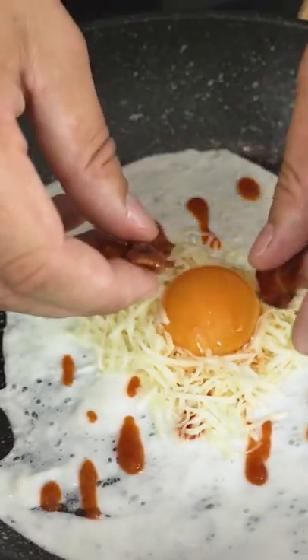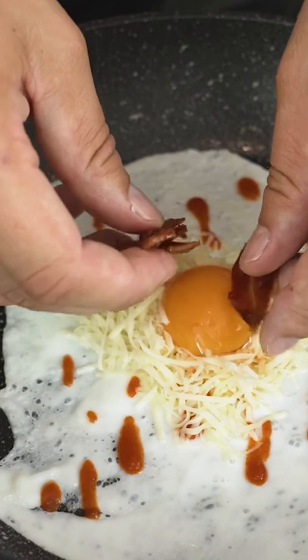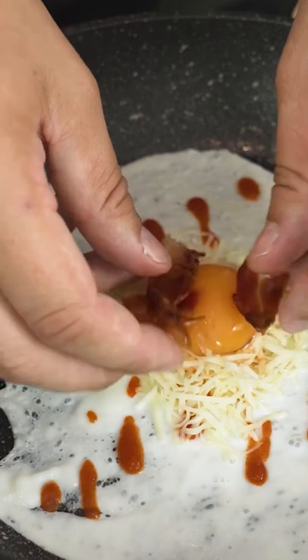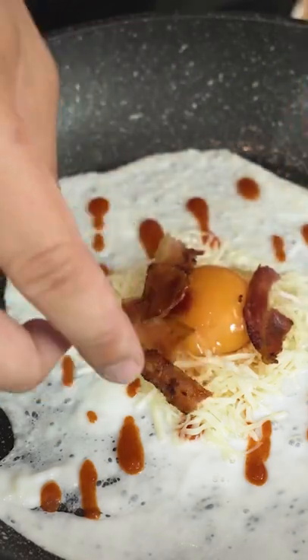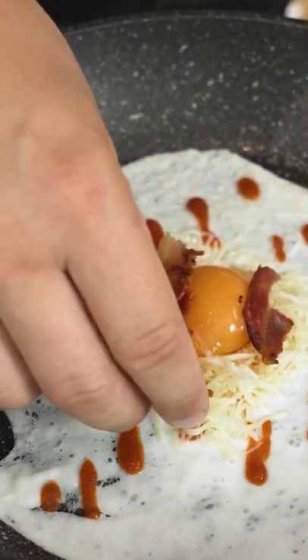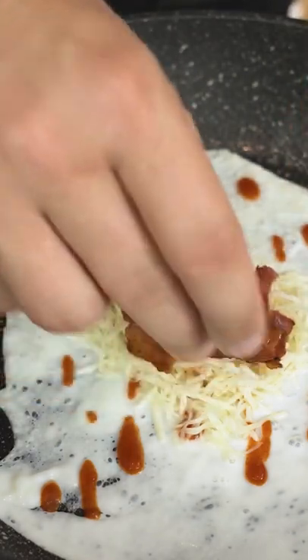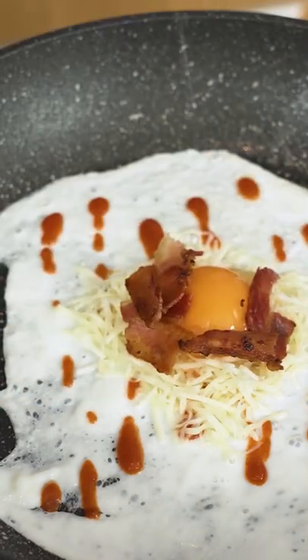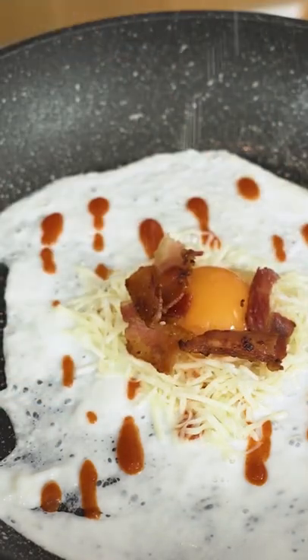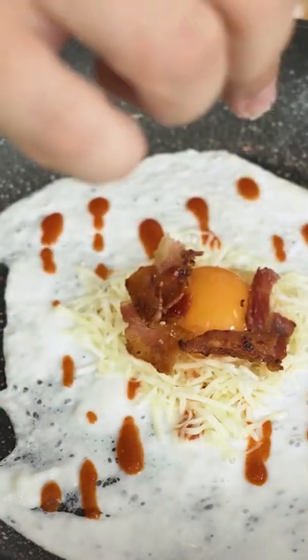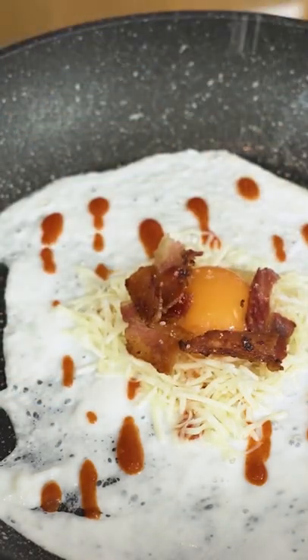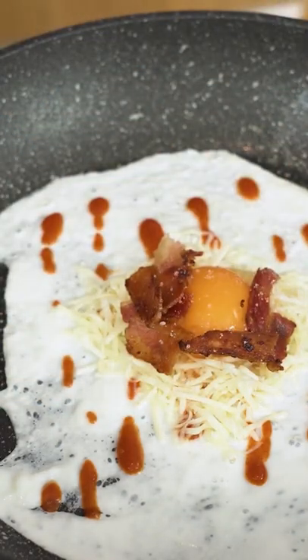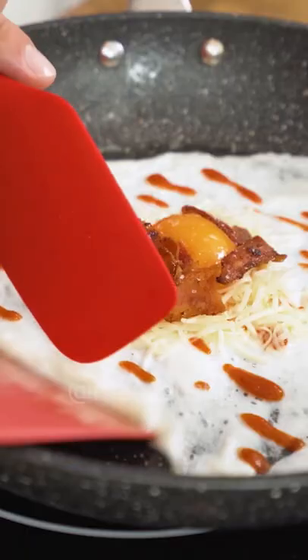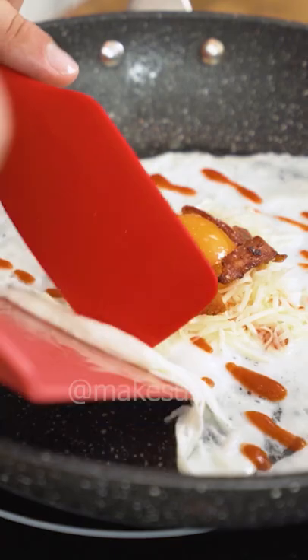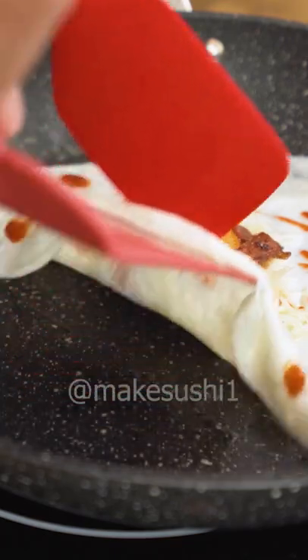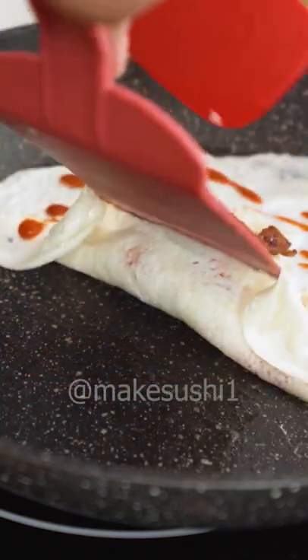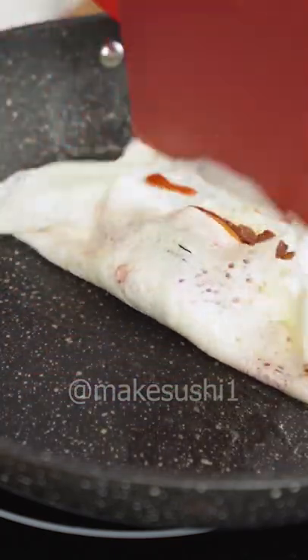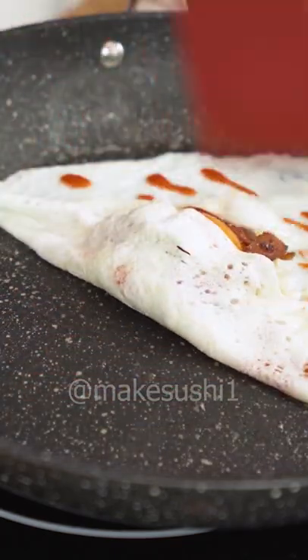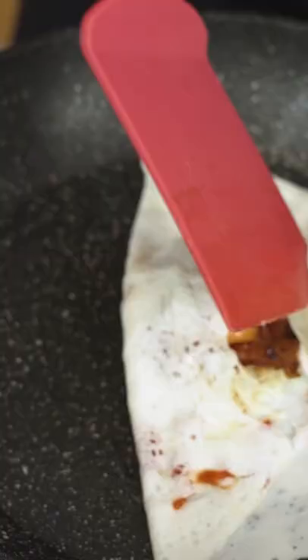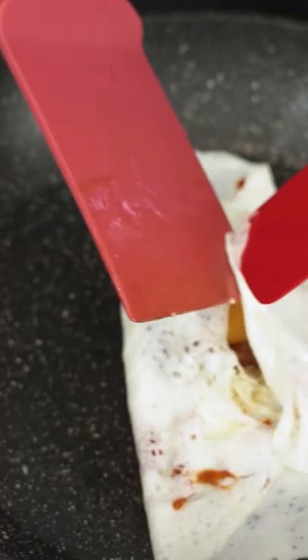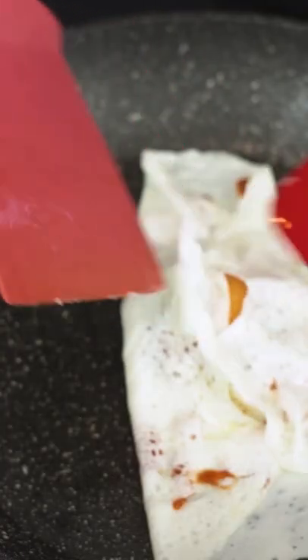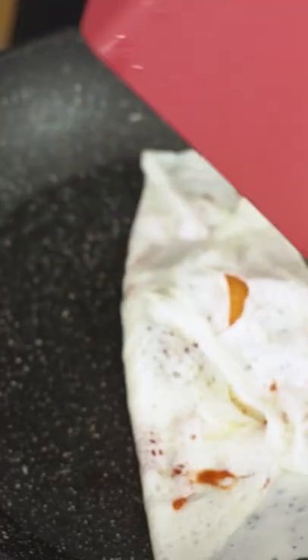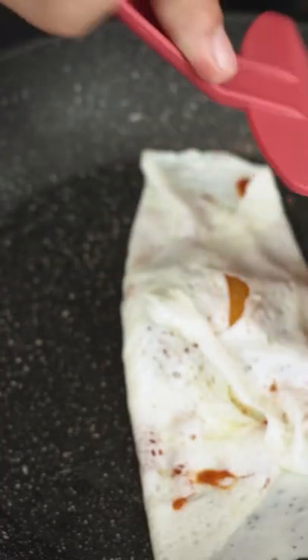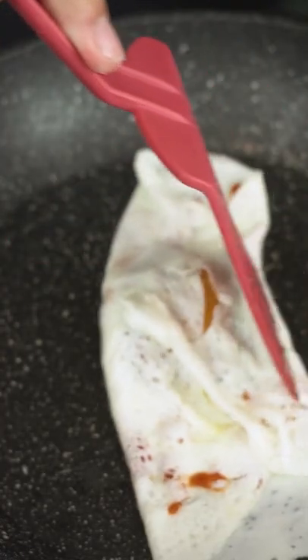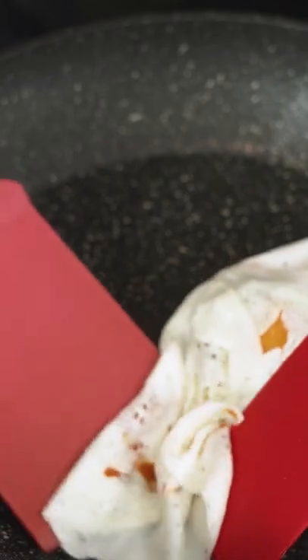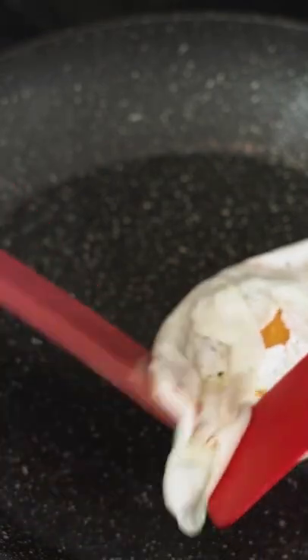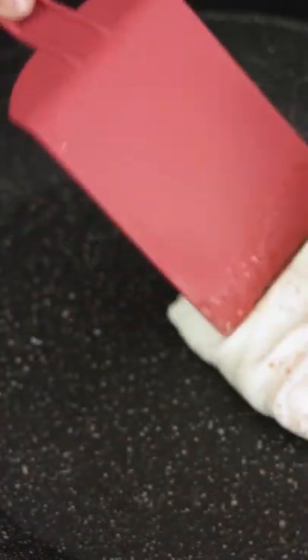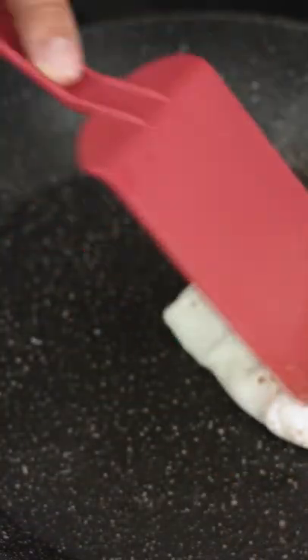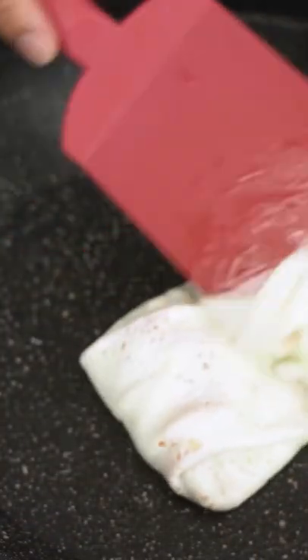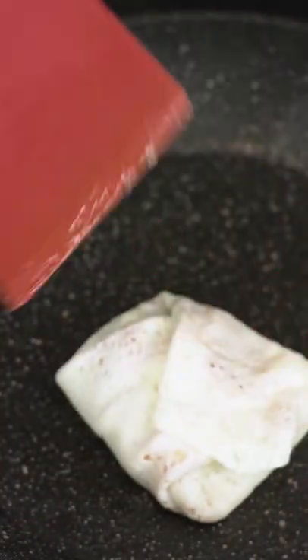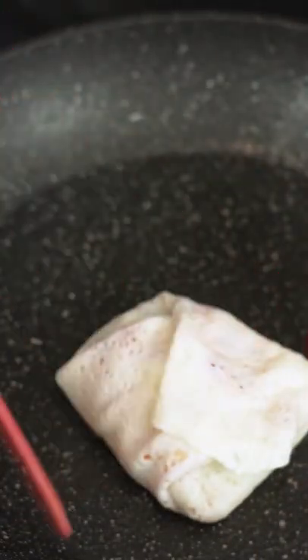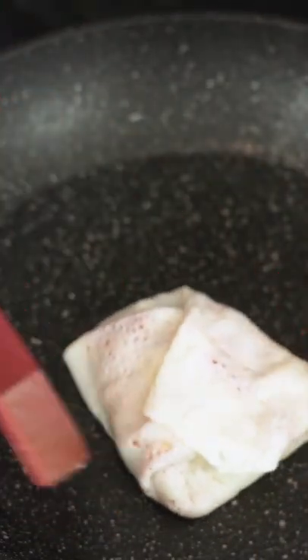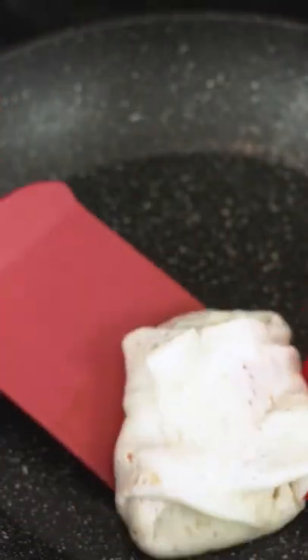Add a little bit of crispy bacon — and you can fill this with anything. Put a little bit of salt, then fold over the sides. The egg ripped a little bit, no worries, just keep folding. Beautiful, beautiful little egg package.